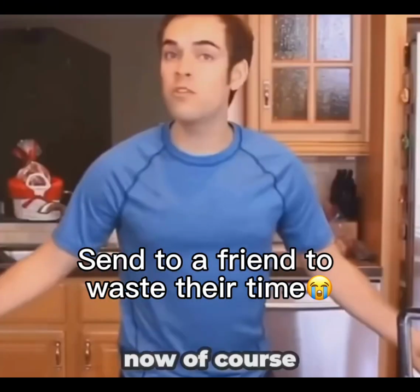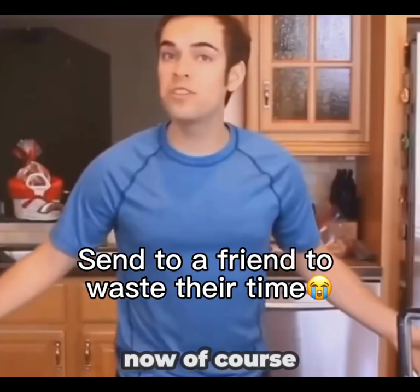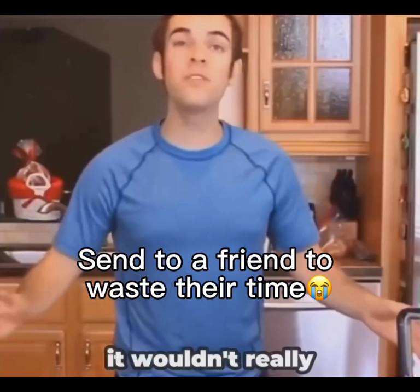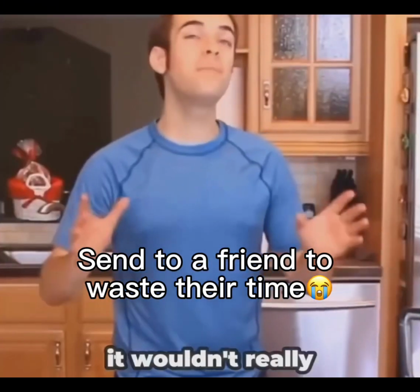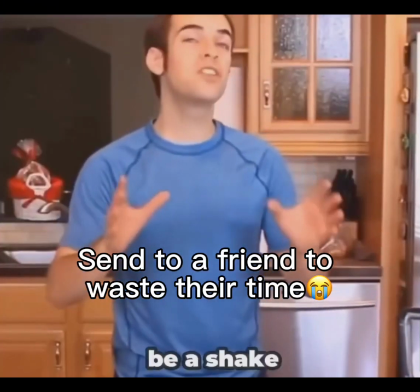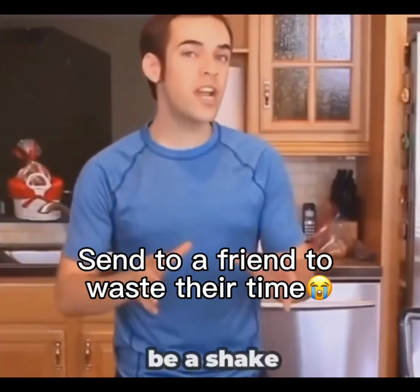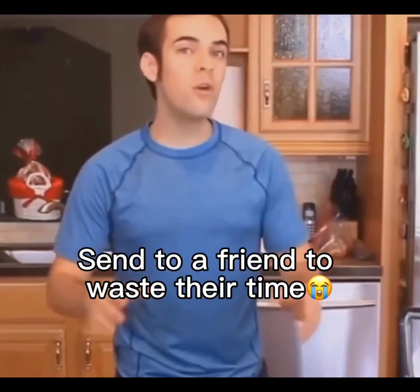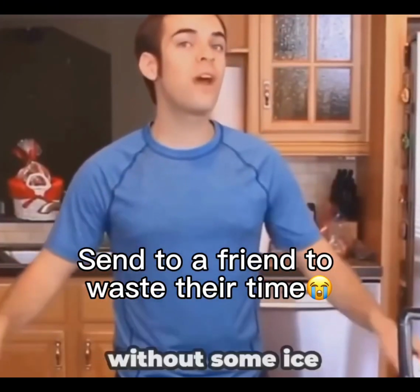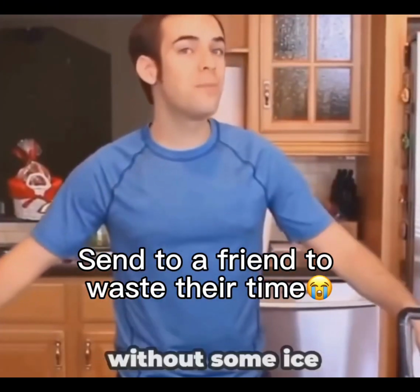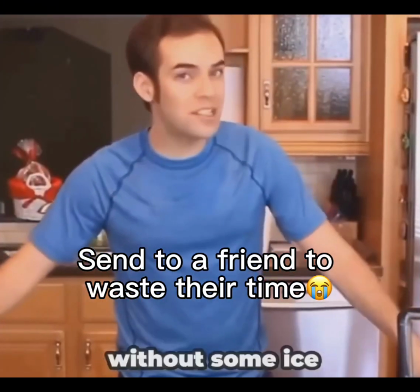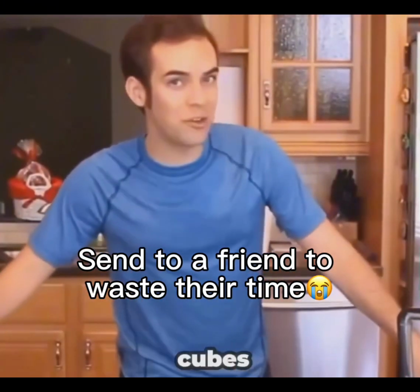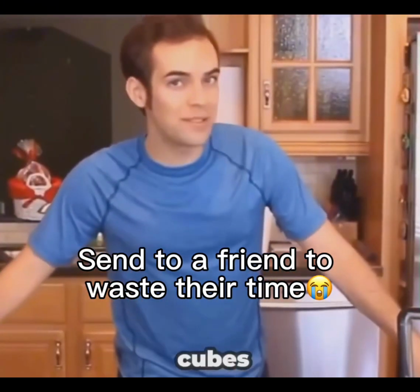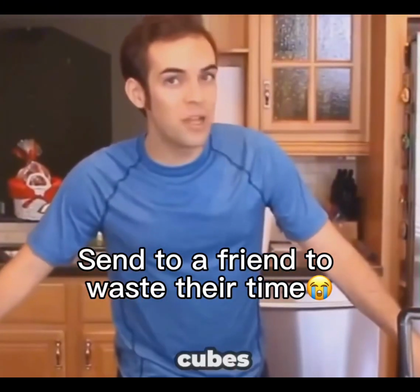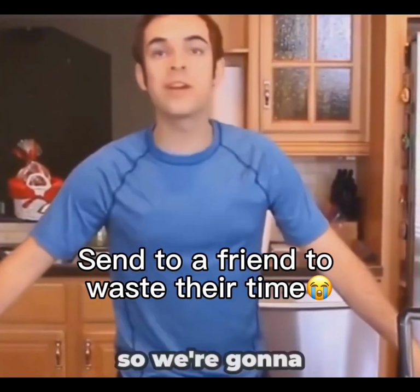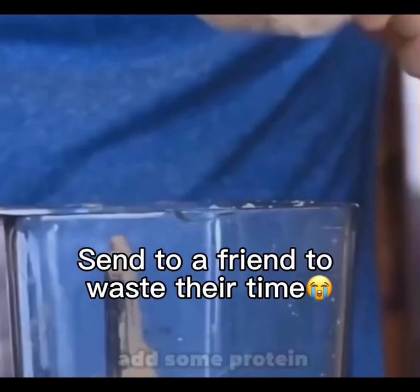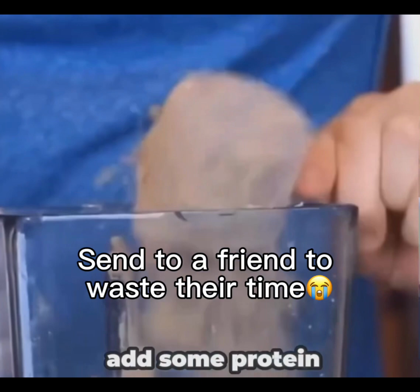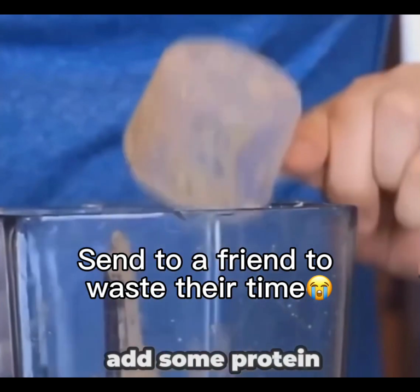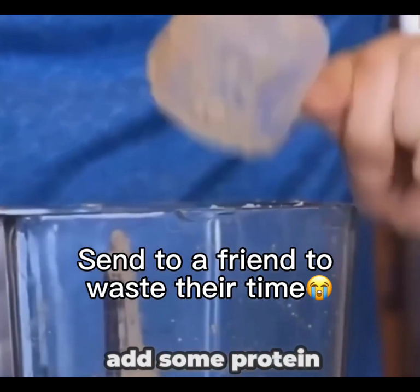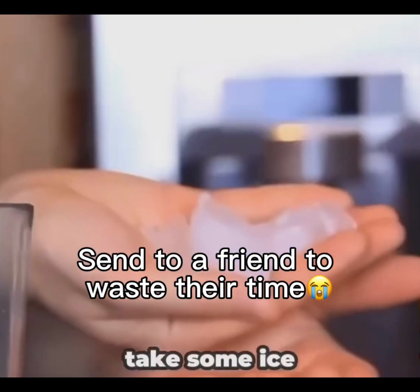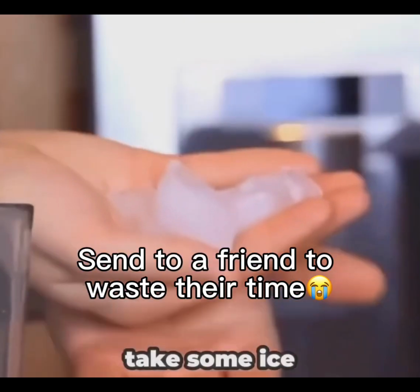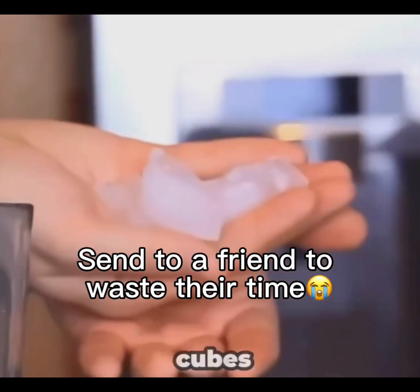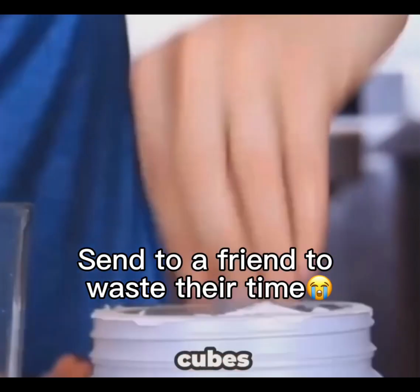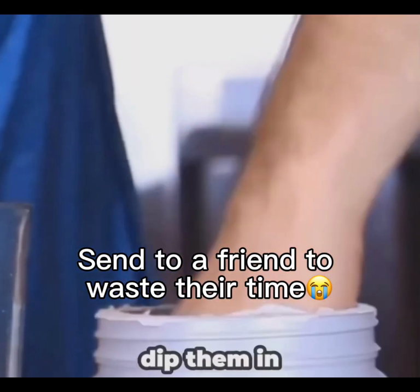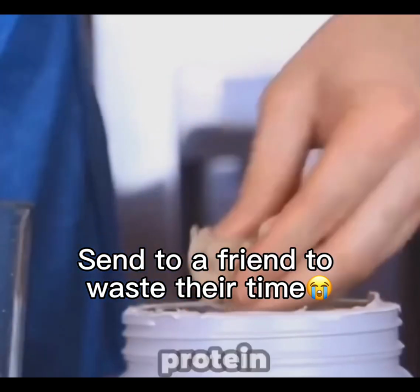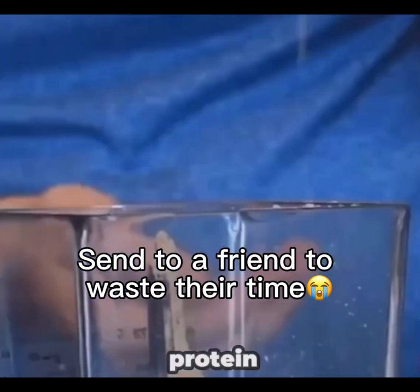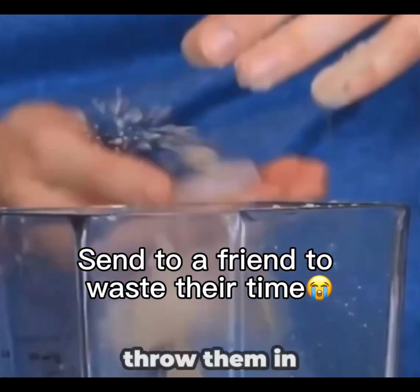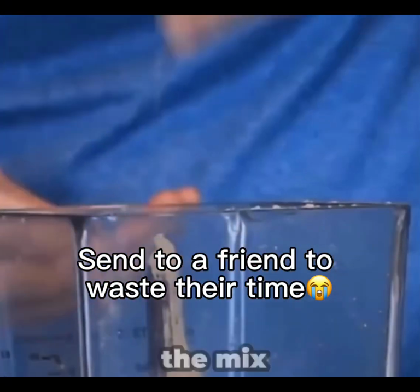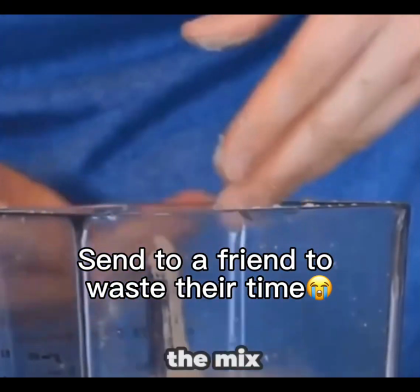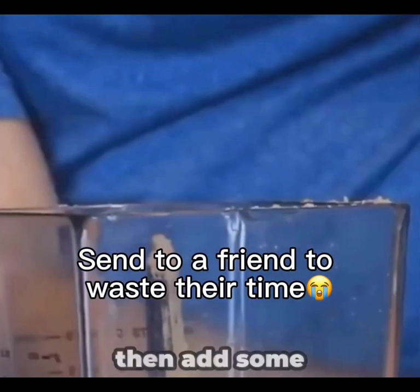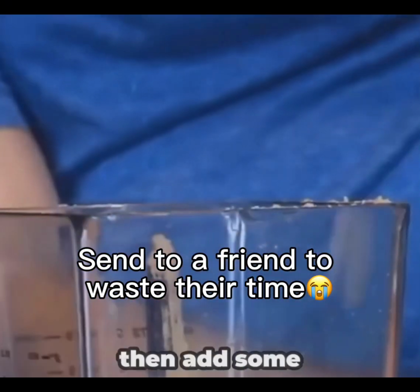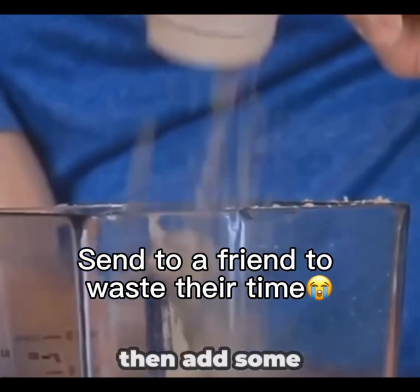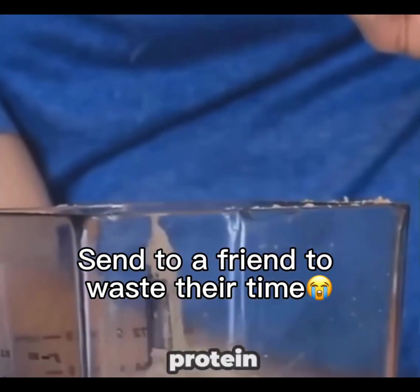Now of course, it wouldn't really be a shake without some ice cubes. So we're going to add some protein, take some ice cubes, dip them in protein, and throw them in the mix.